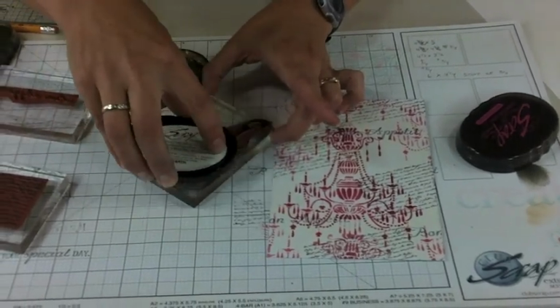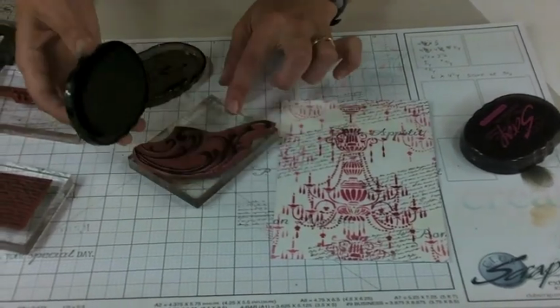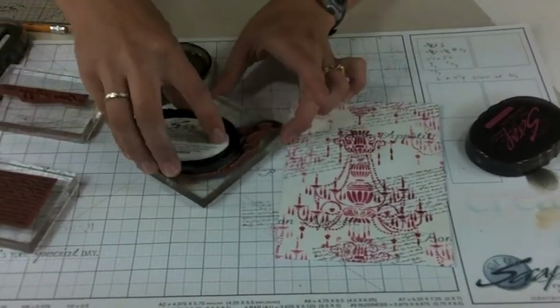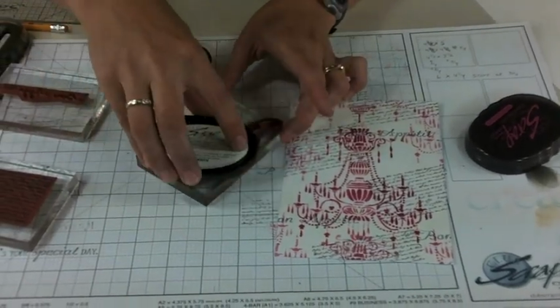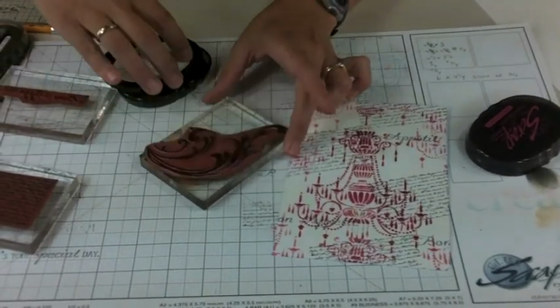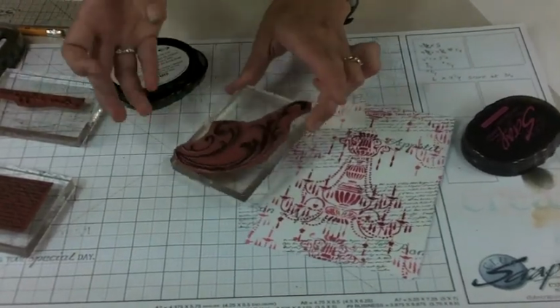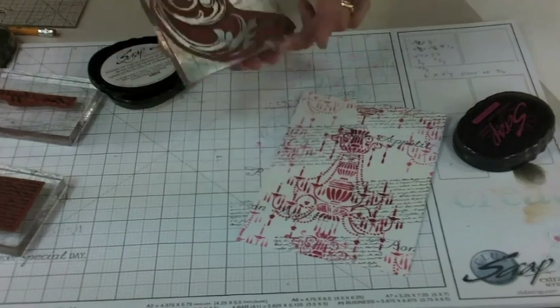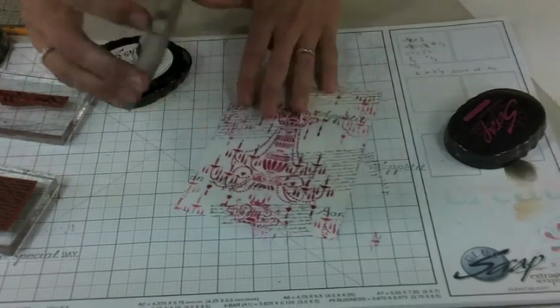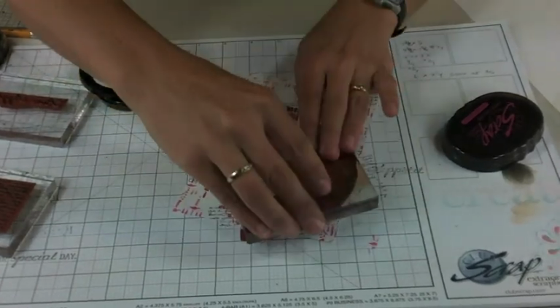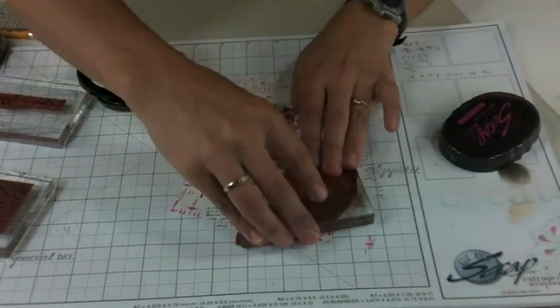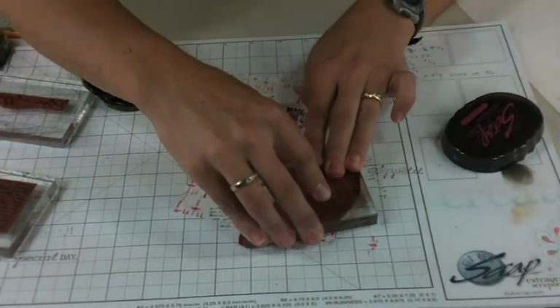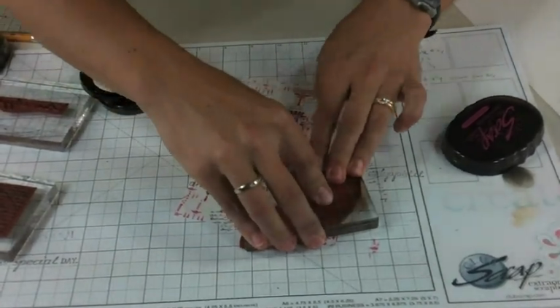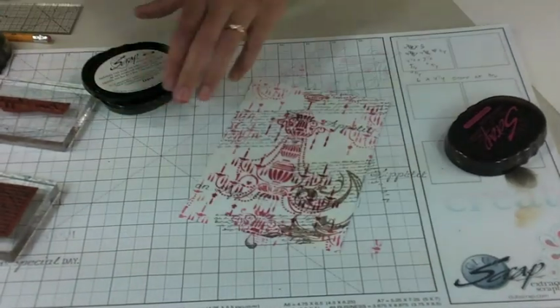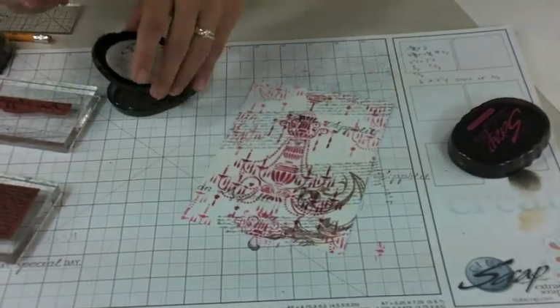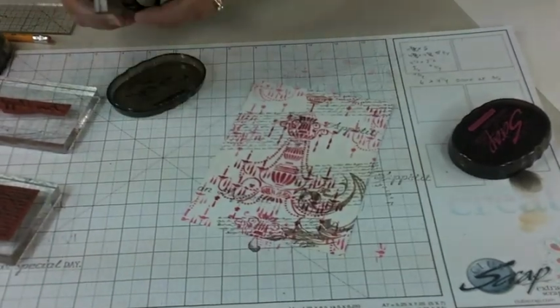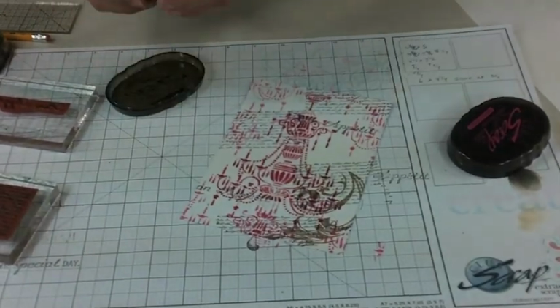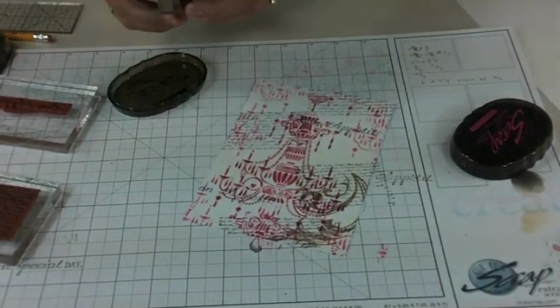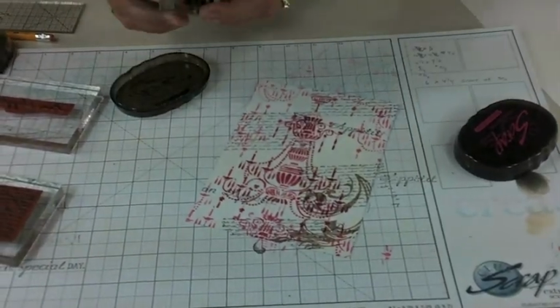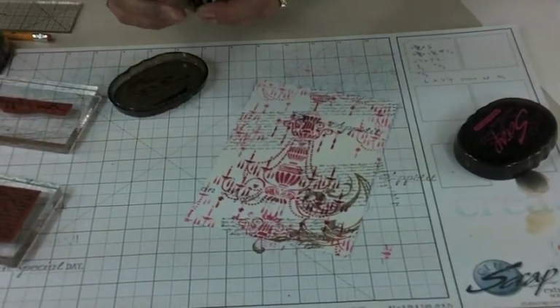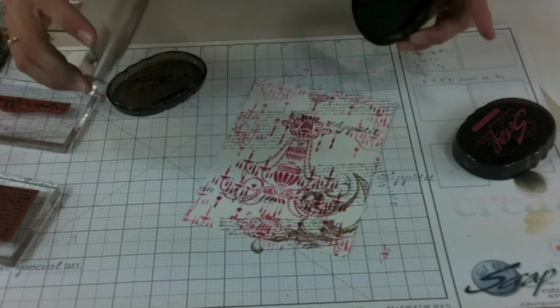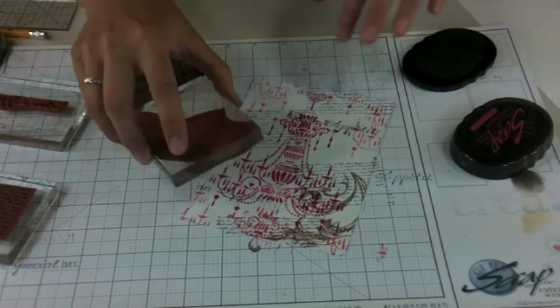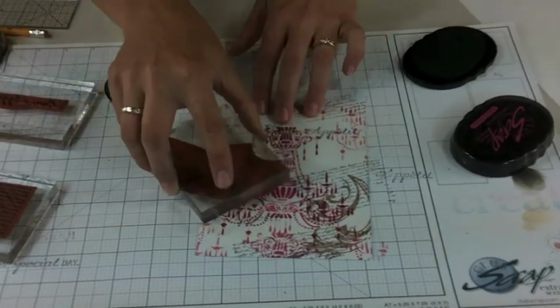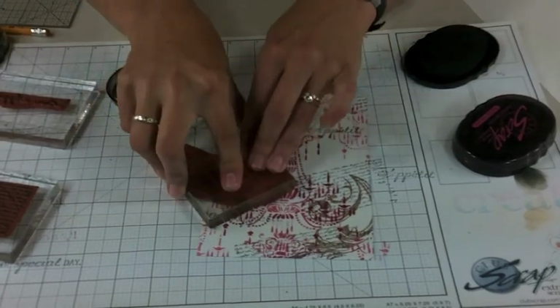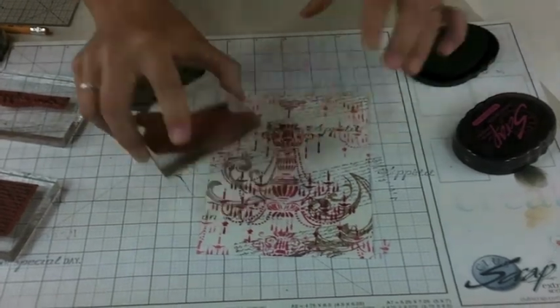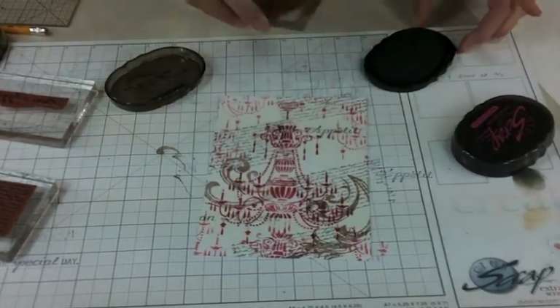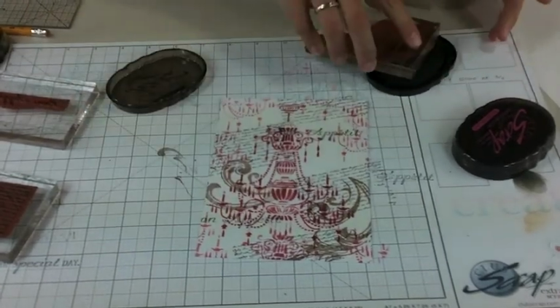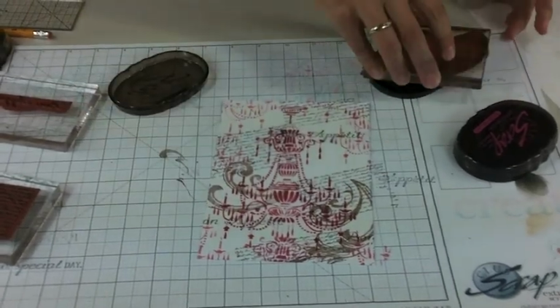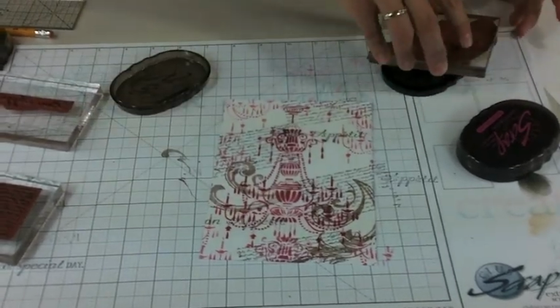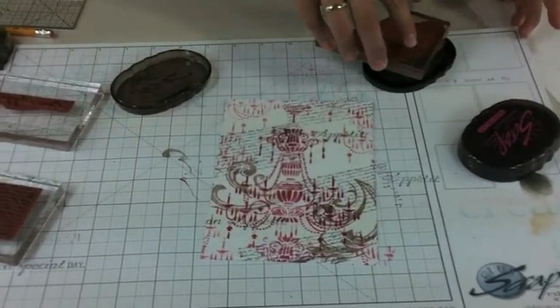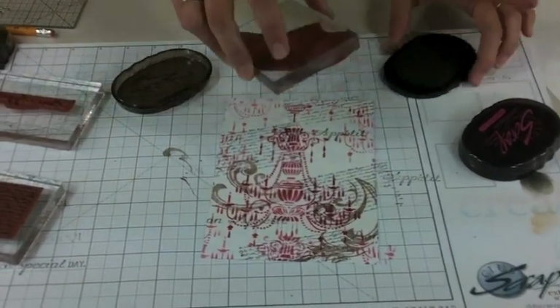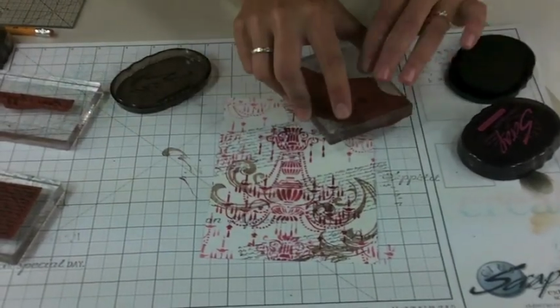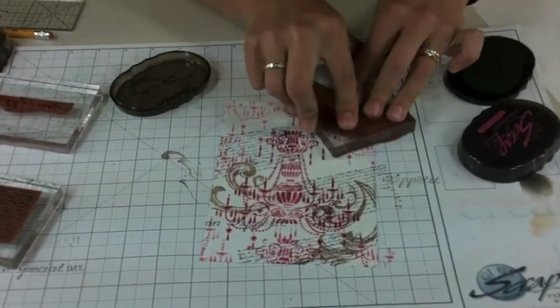I'm inking the swirl with Club Scrap's earth ink, and if I just go in for another nice layer here, it's really adding a nice warmth to this image.